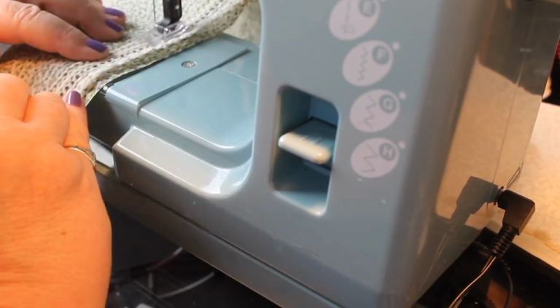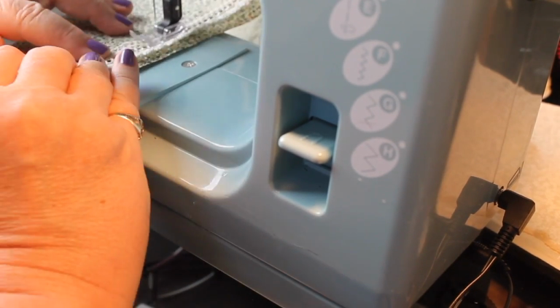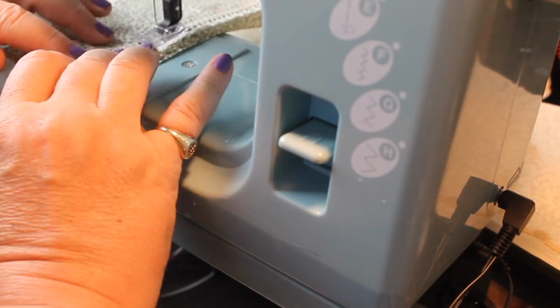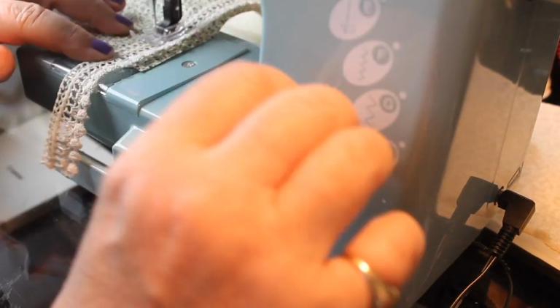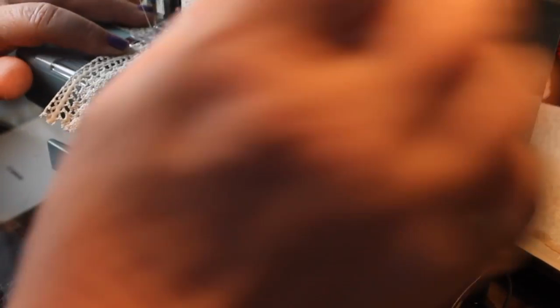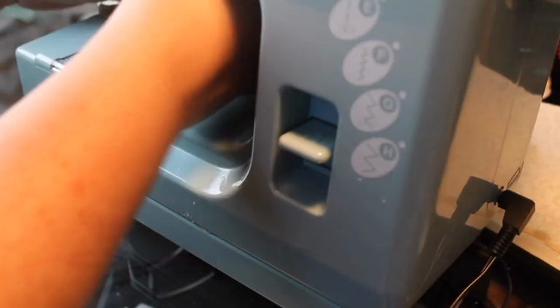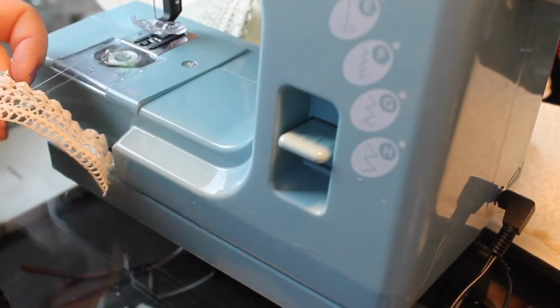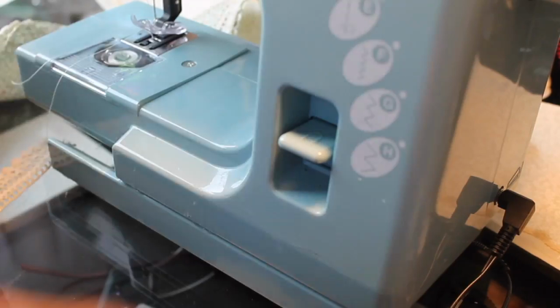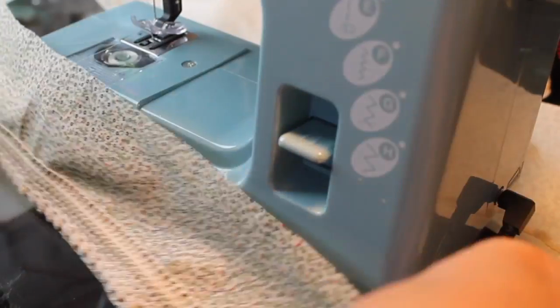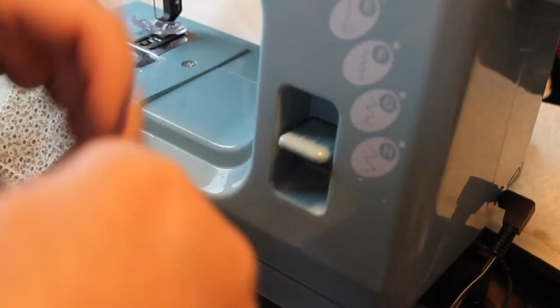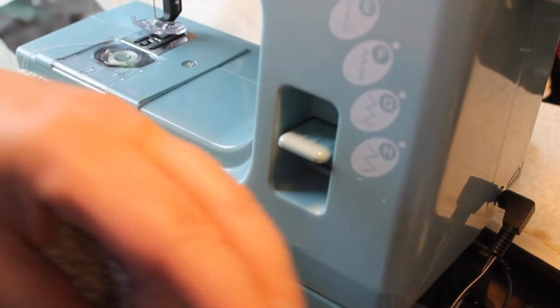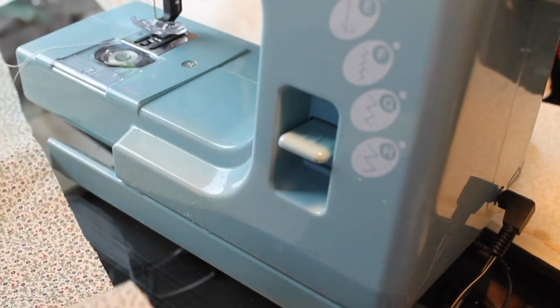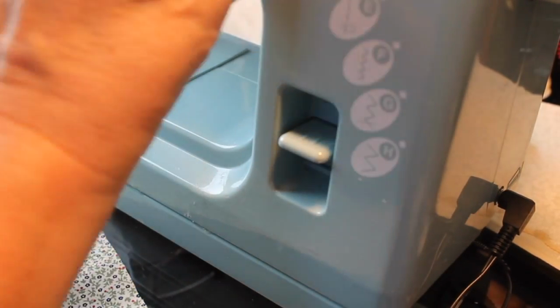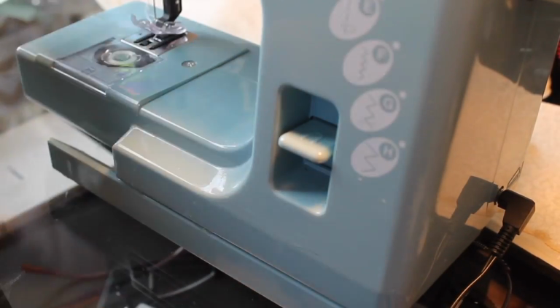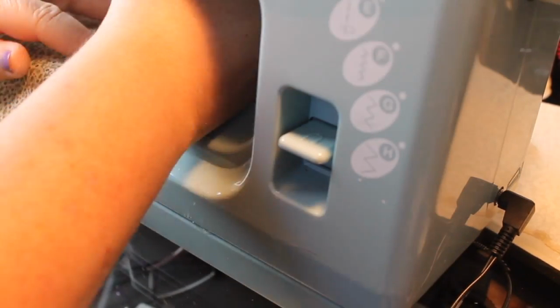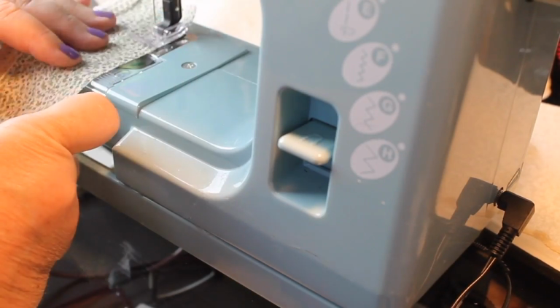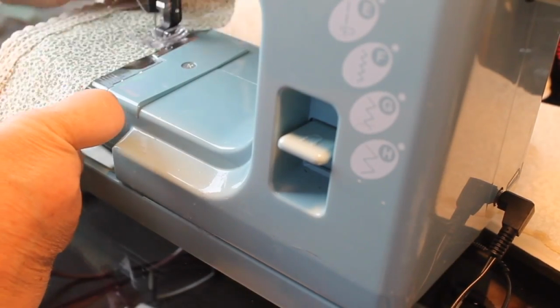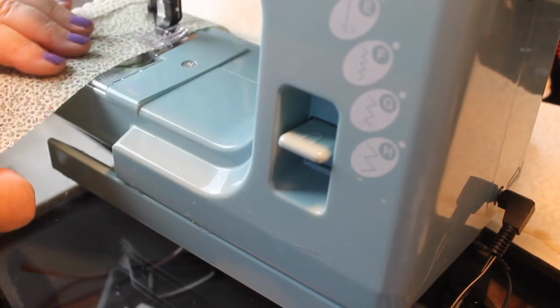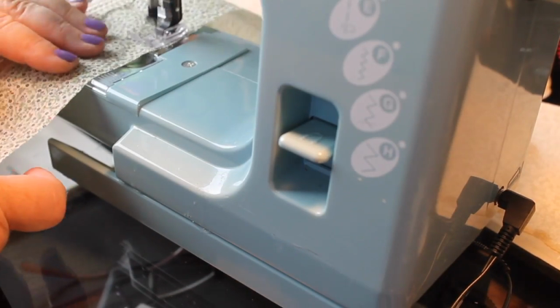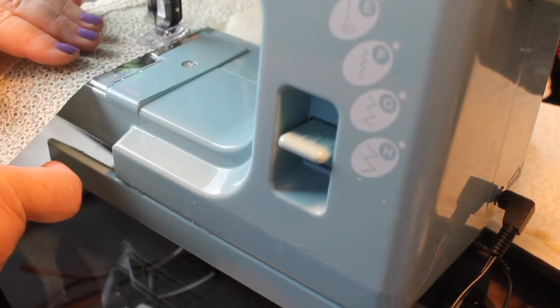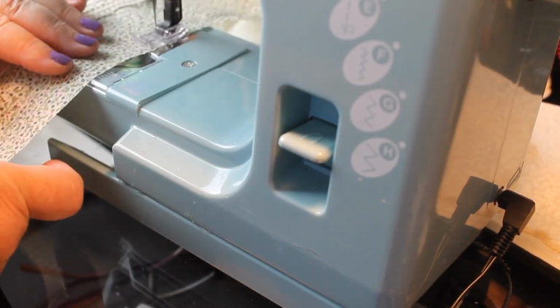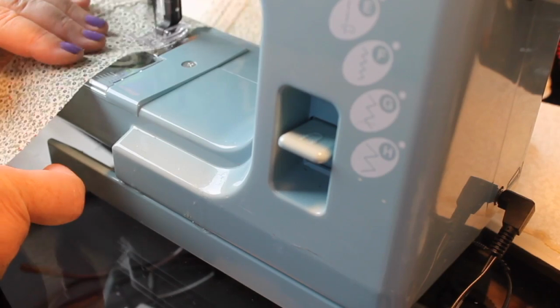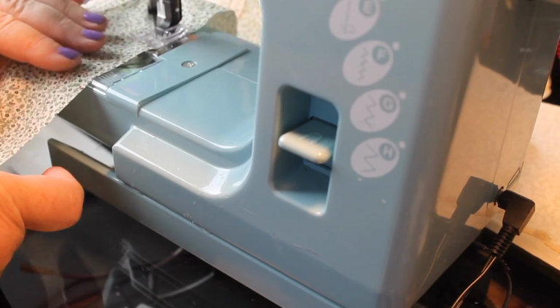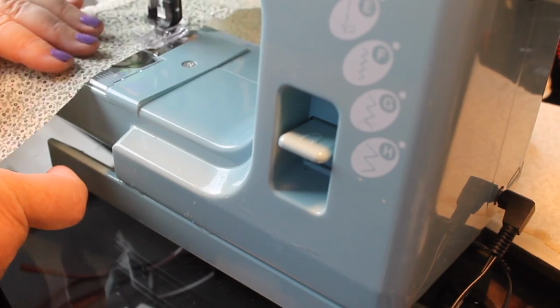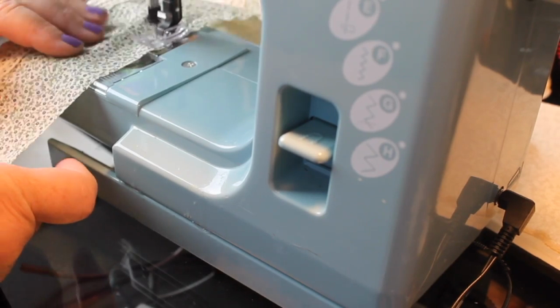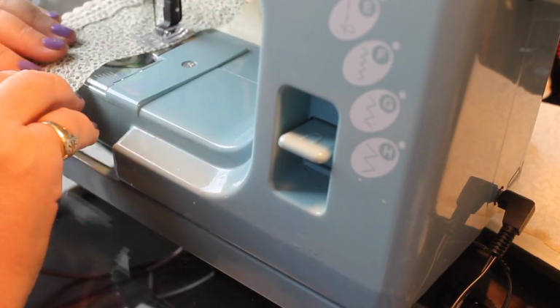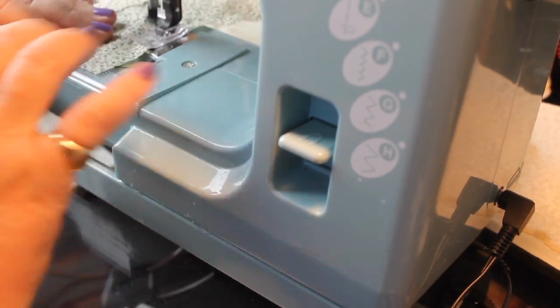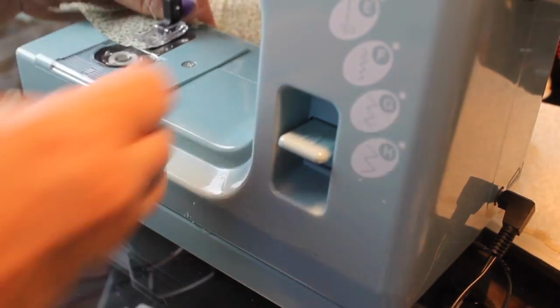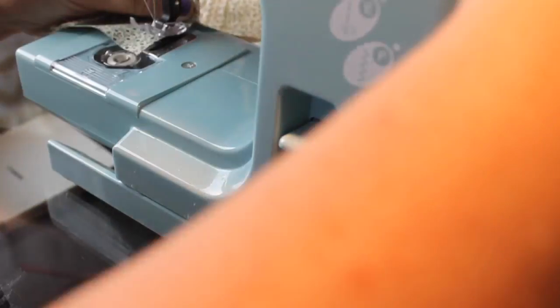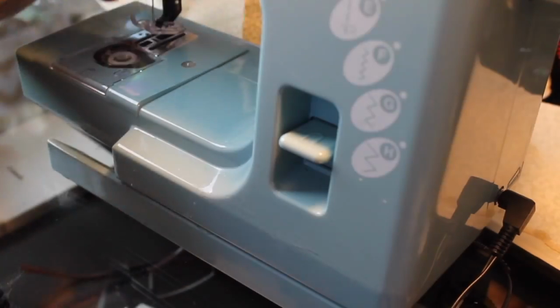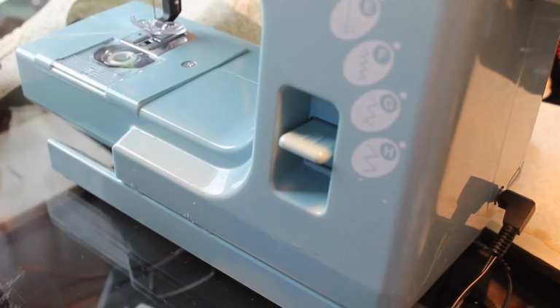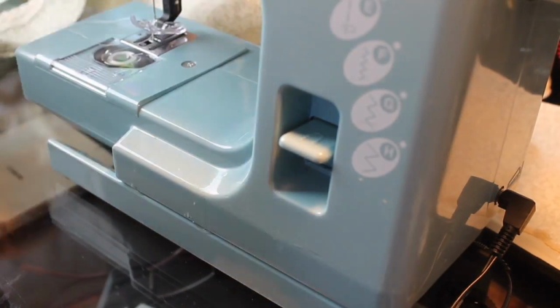I'm using sort of an off-white thread so it really didn't show at all. Now that I've got that done, I'm going to go ahead and put a gathering thread in the top of this skirt while I've got the sewing machine out.